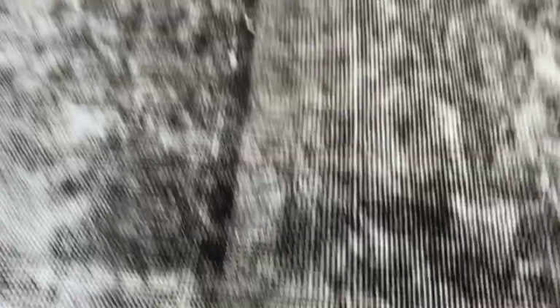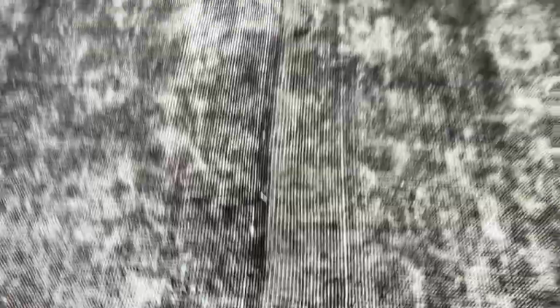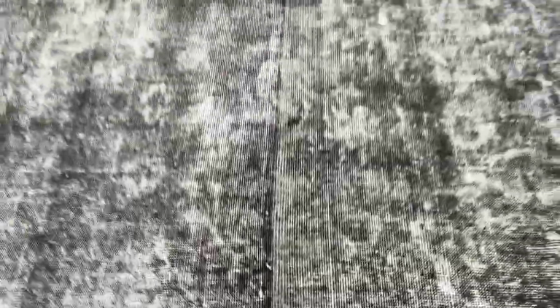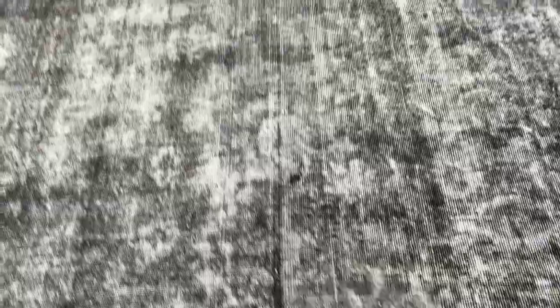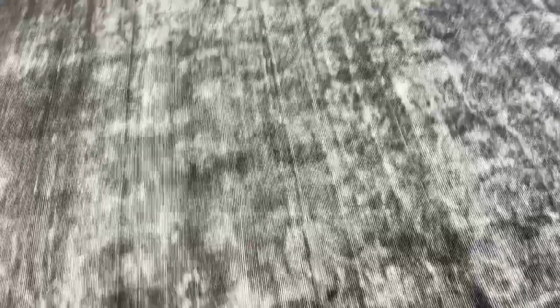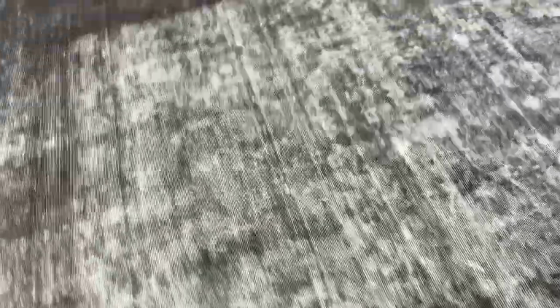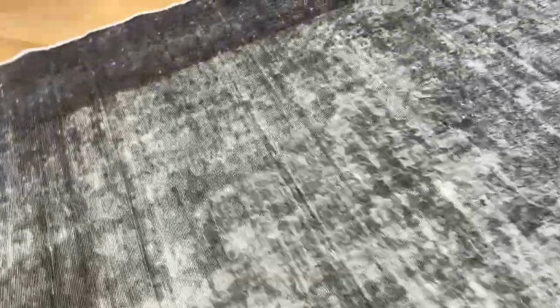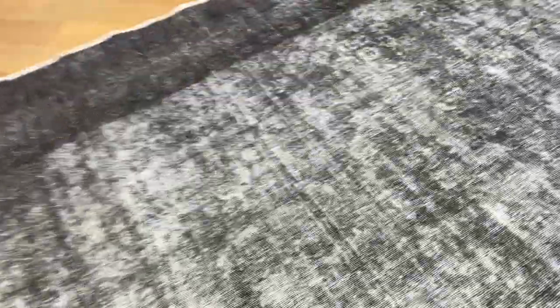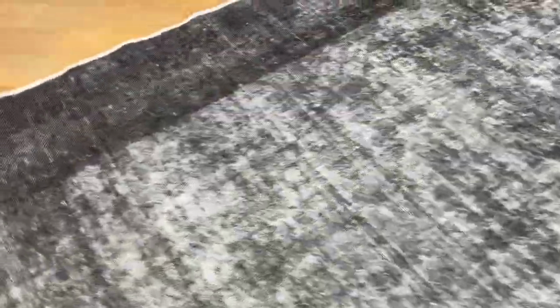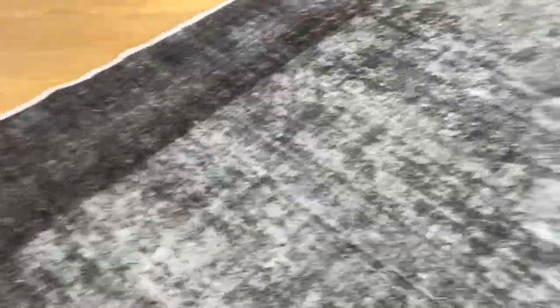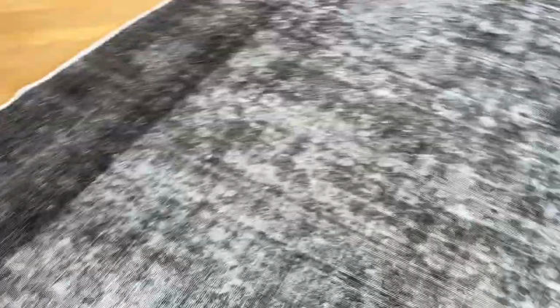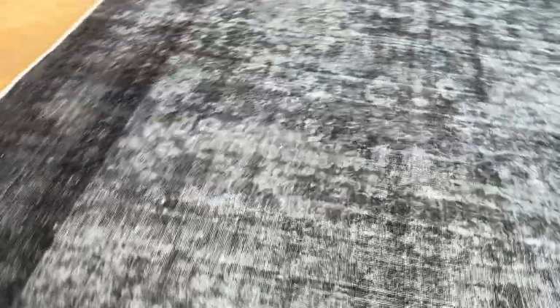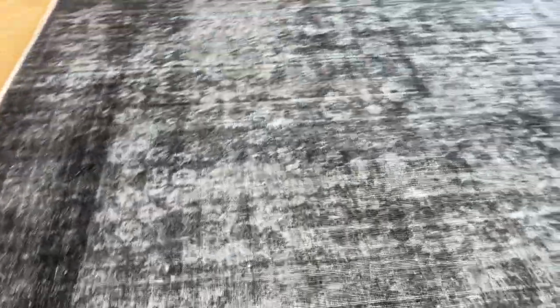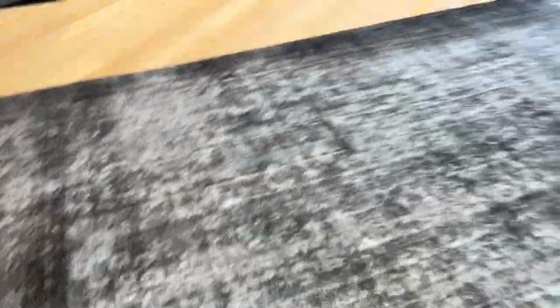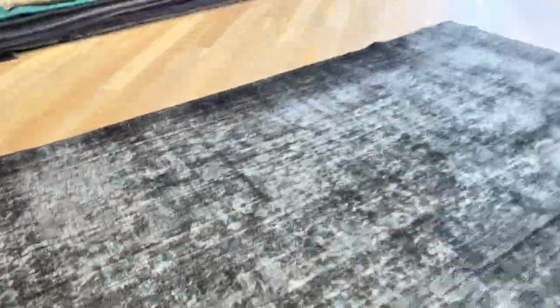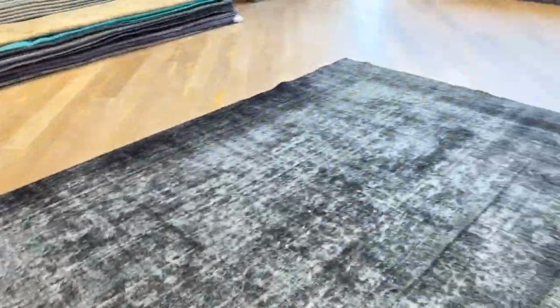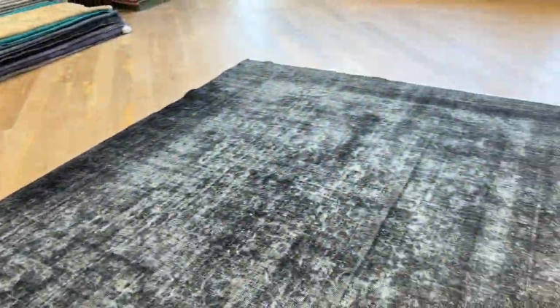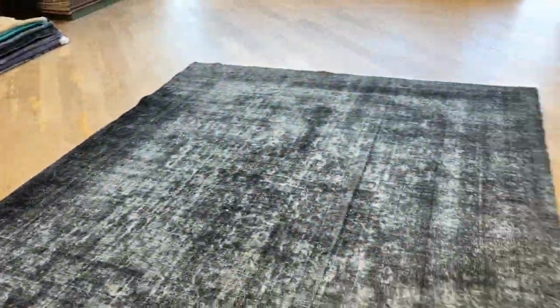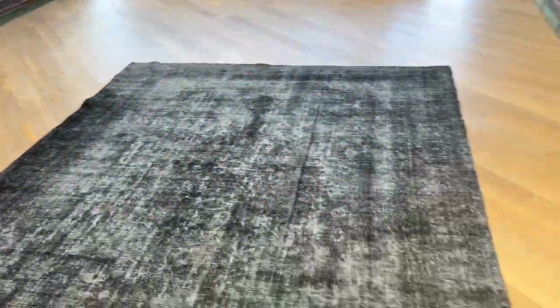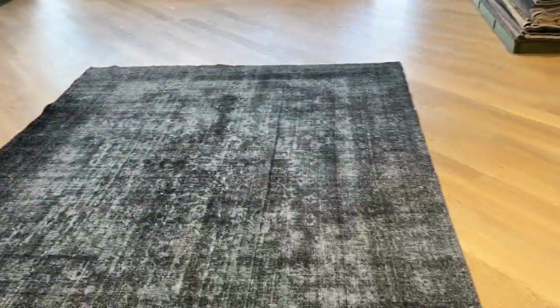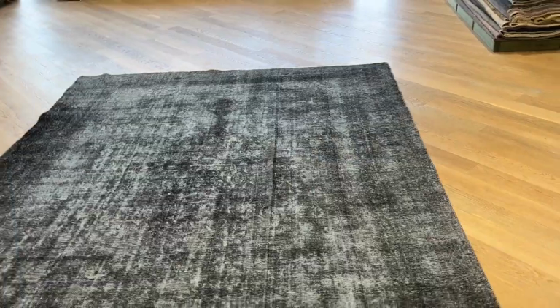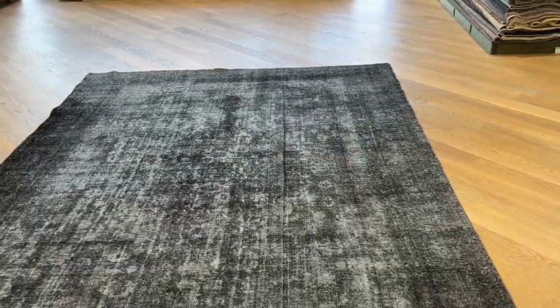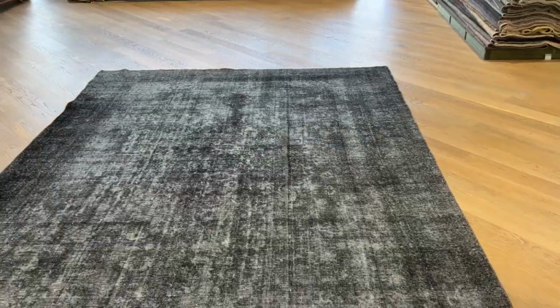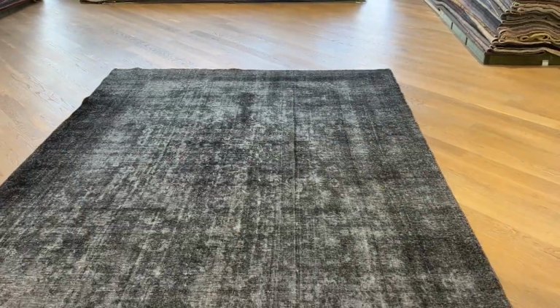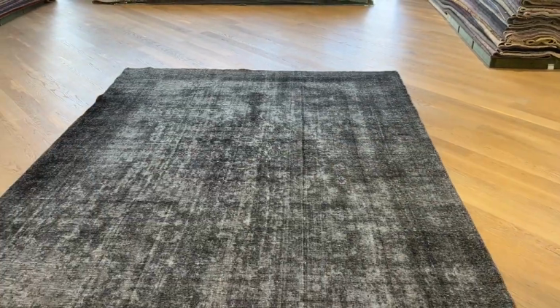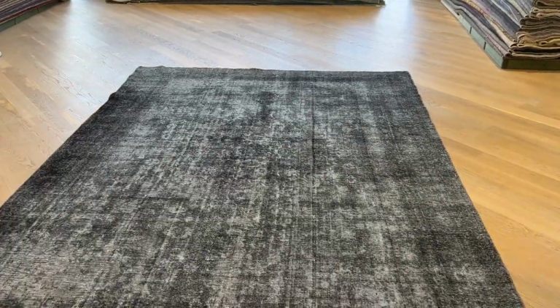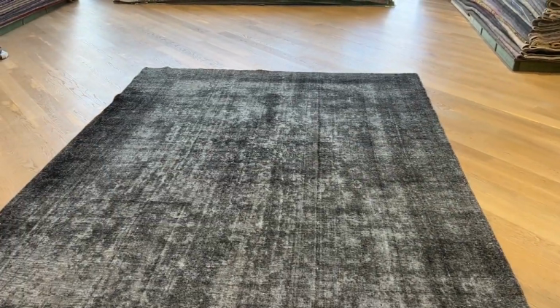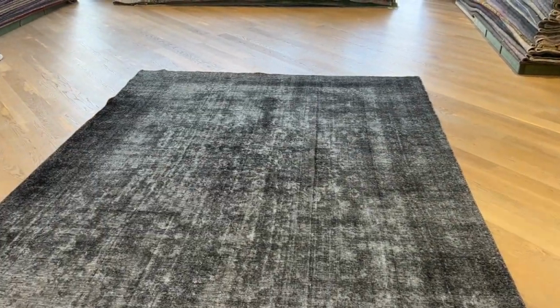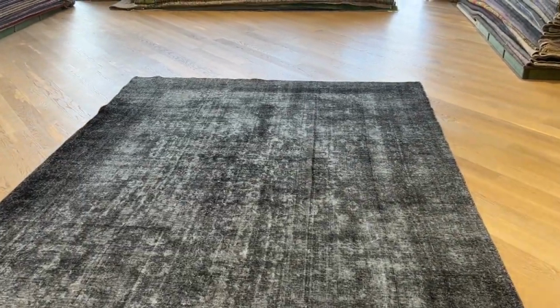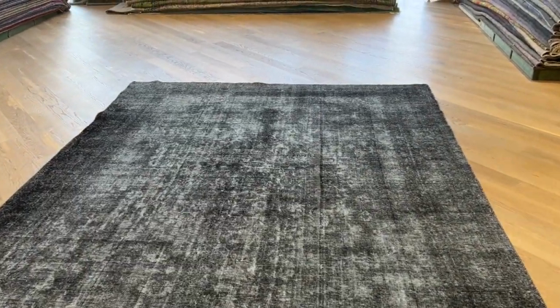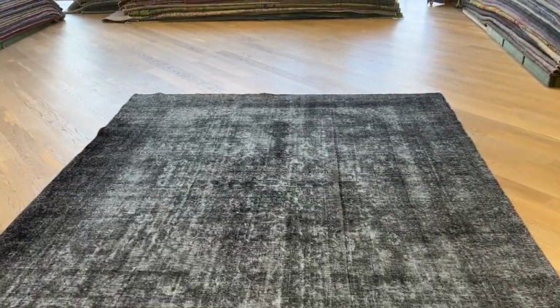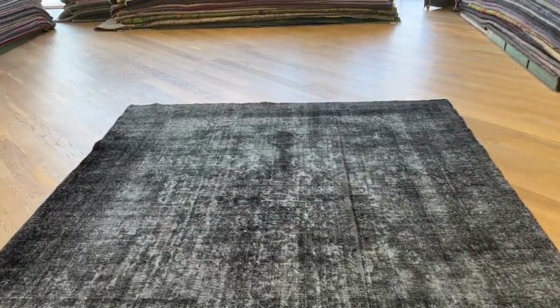Some small areas of the carpet have additional work done to it. This all only shows when you go very, very close inside the carpet. It is a very good, beautiful carpet.